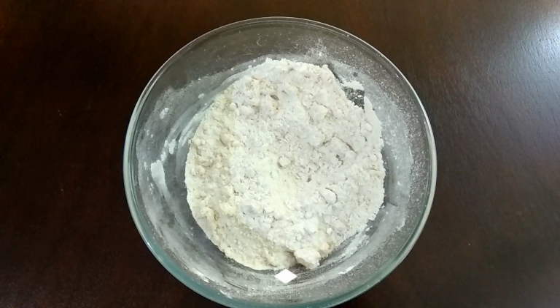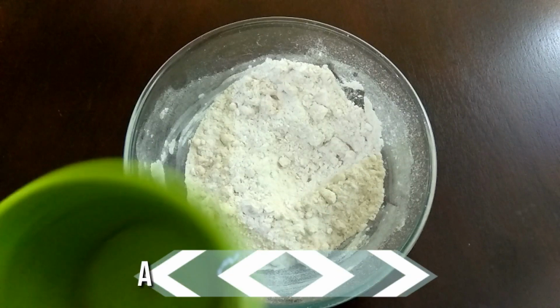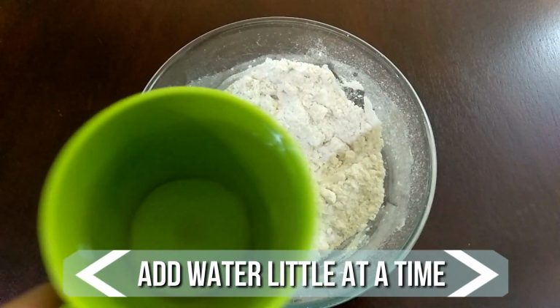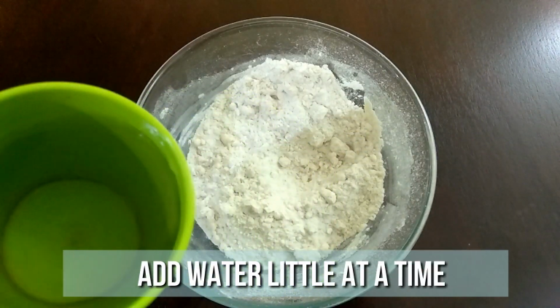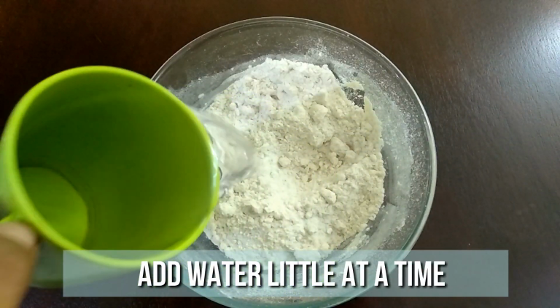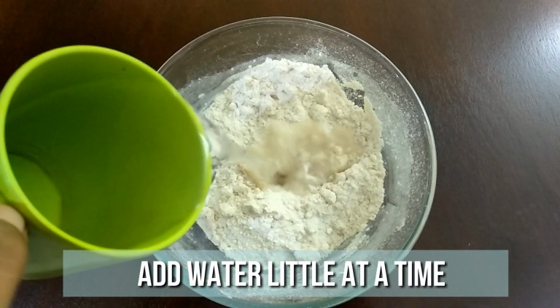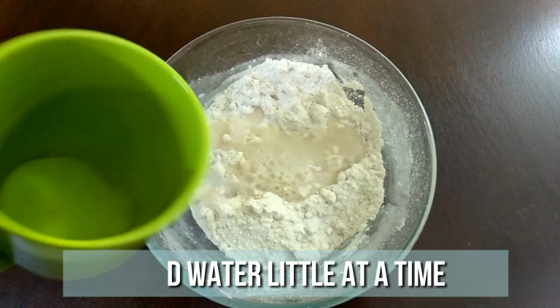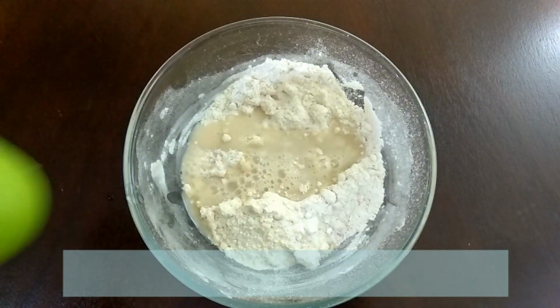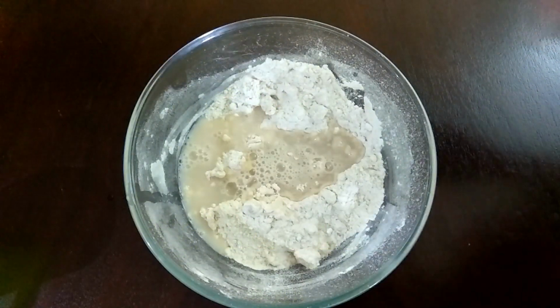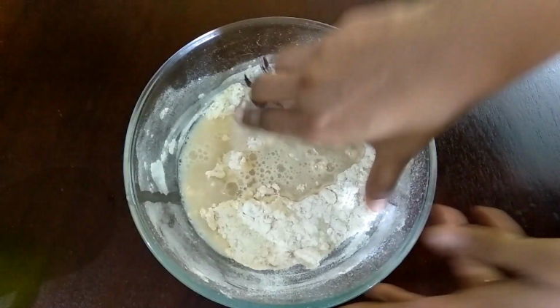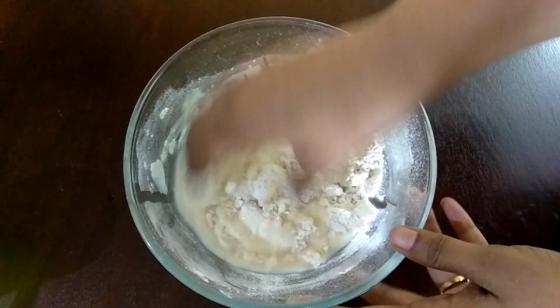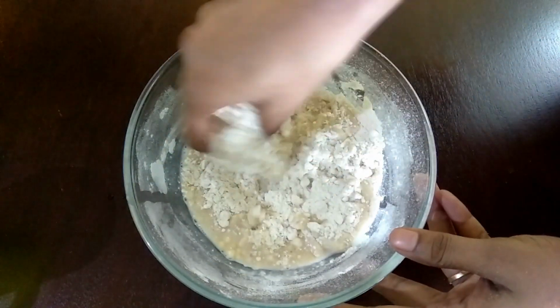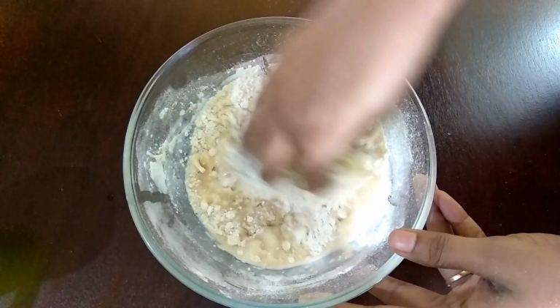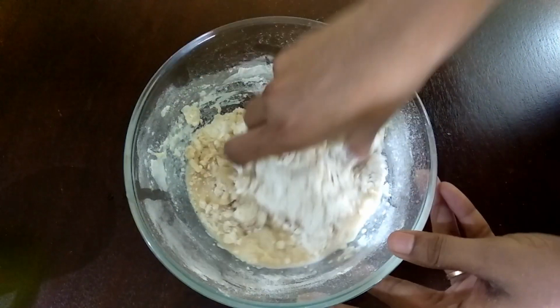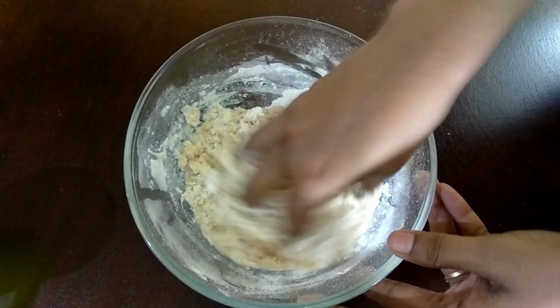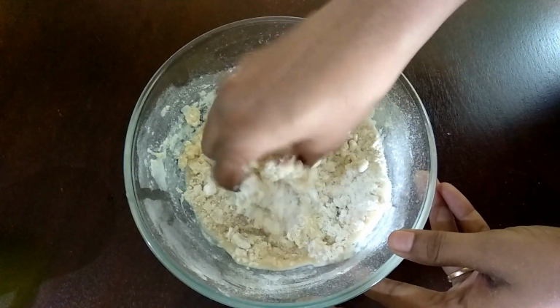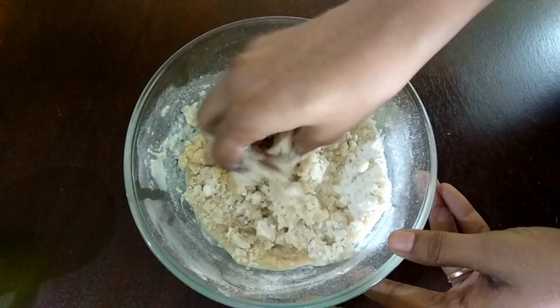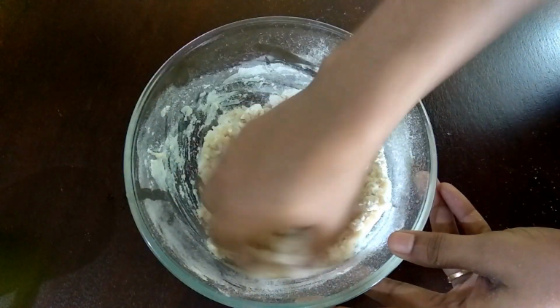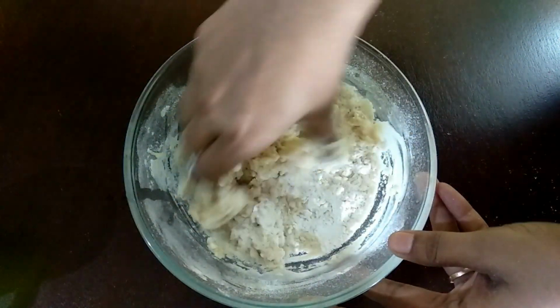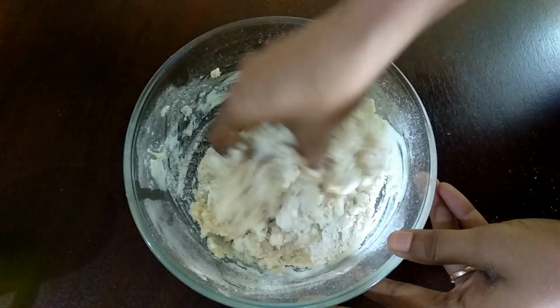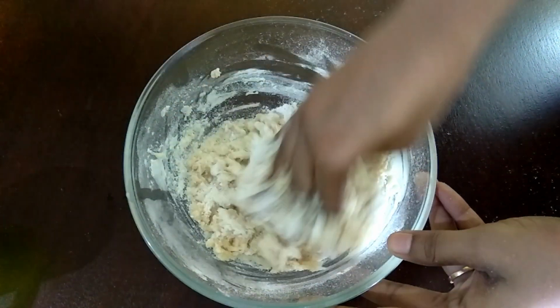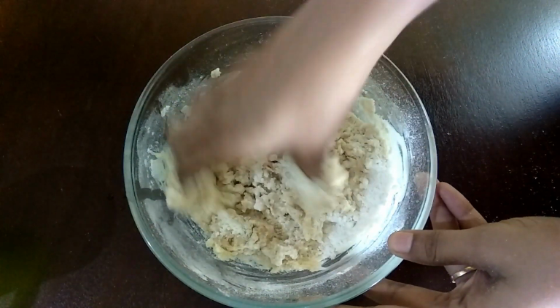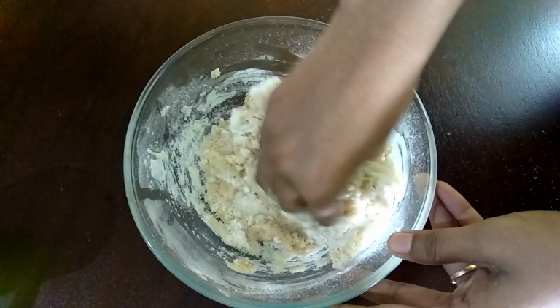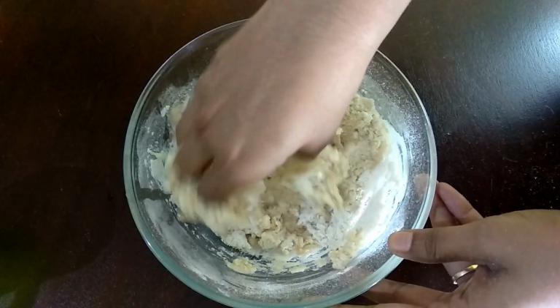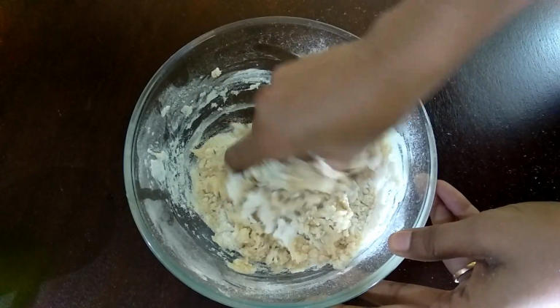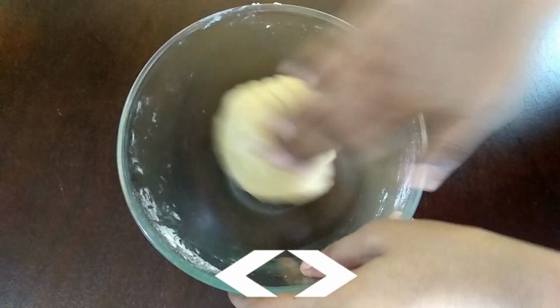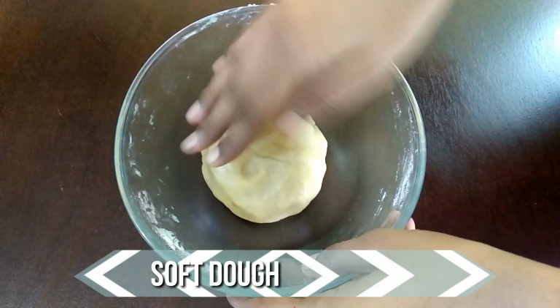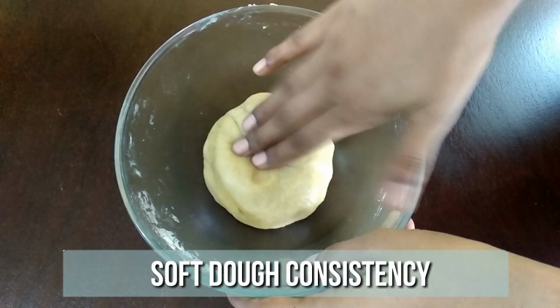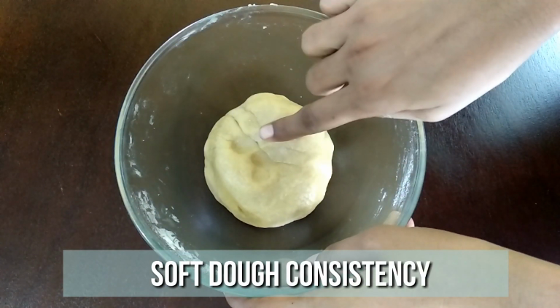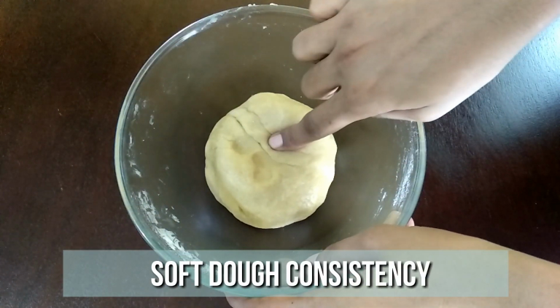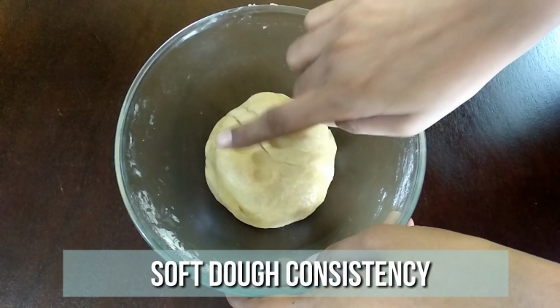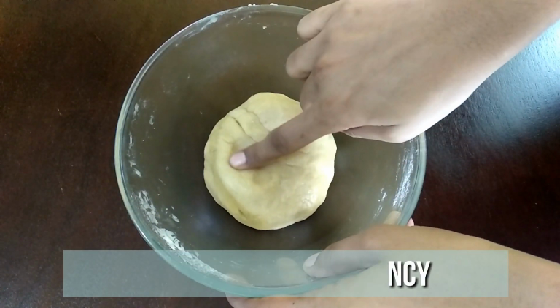Now start adding little water at a time and knead it well. We are looking for a chapati batter consistency. Now we have the proper consistency — it's nice and soft.